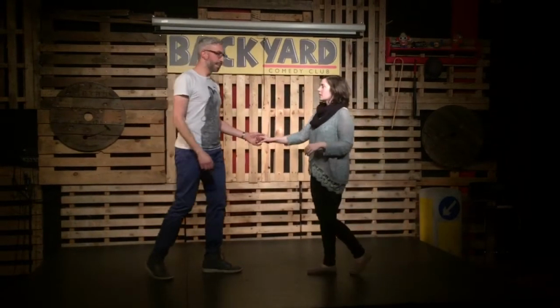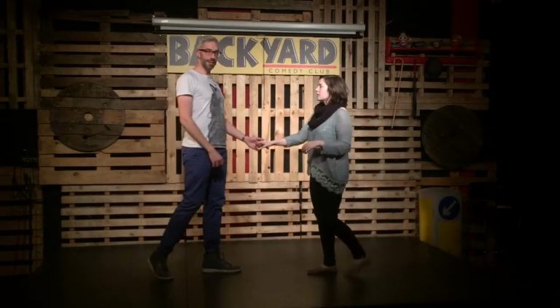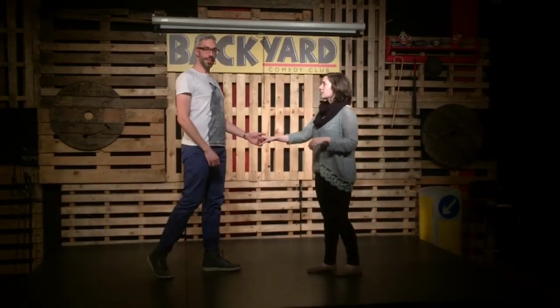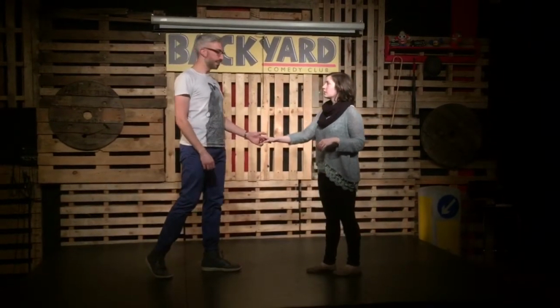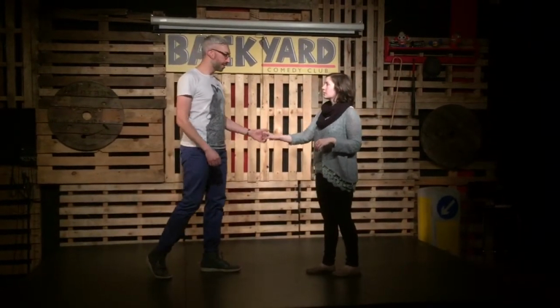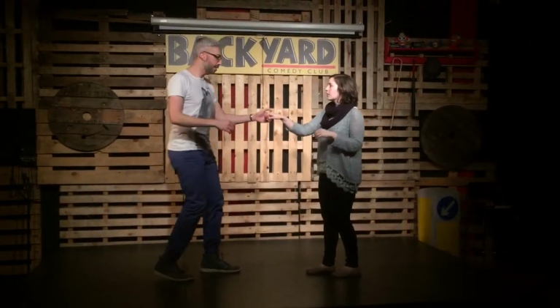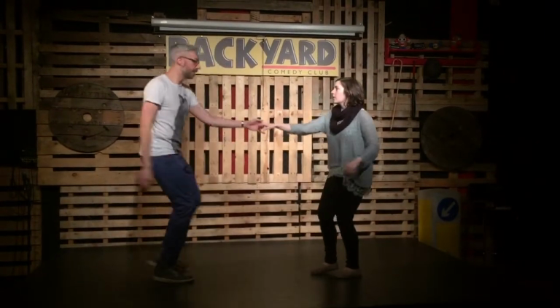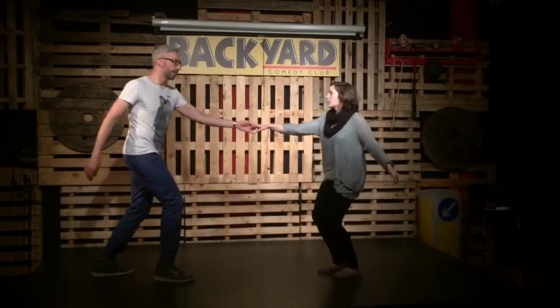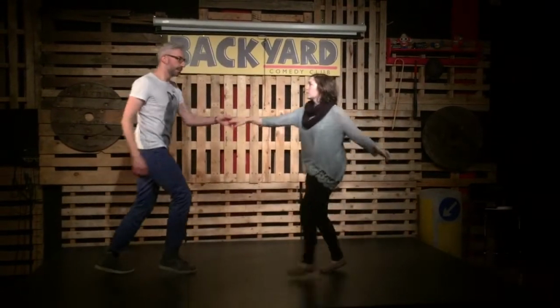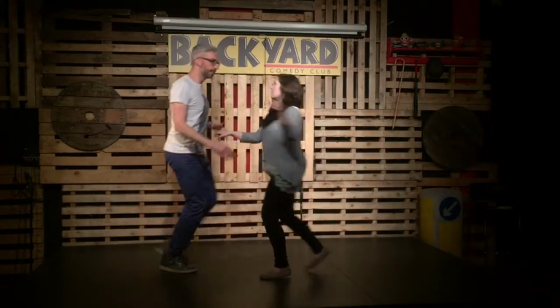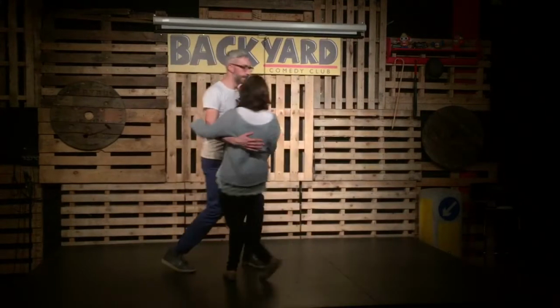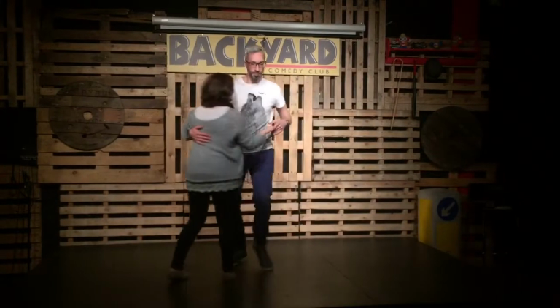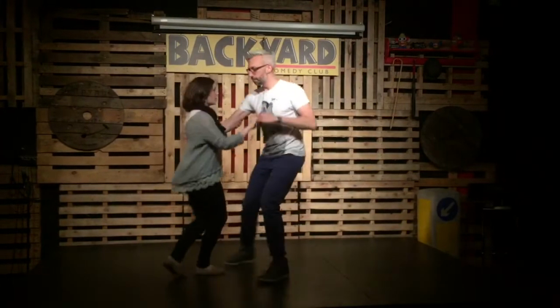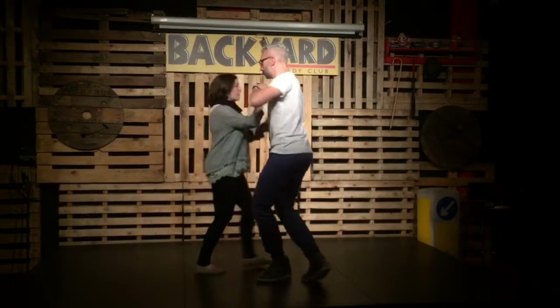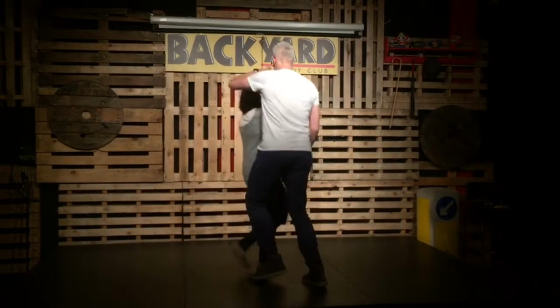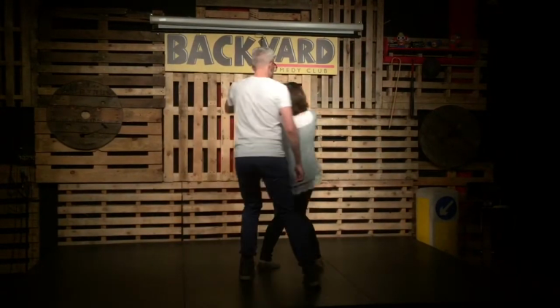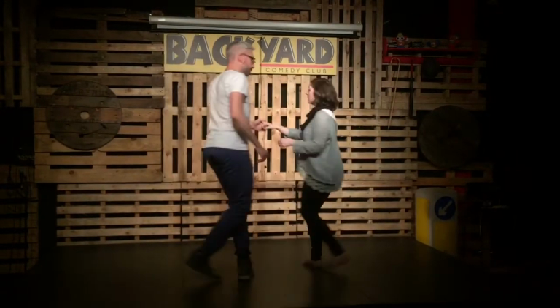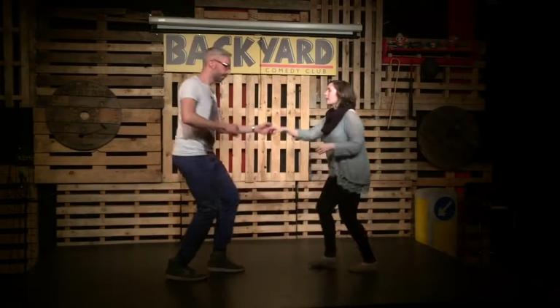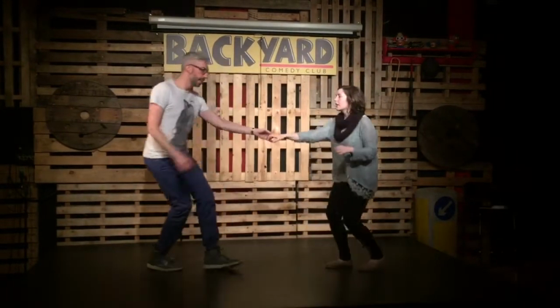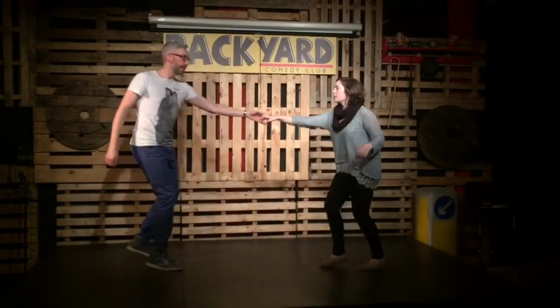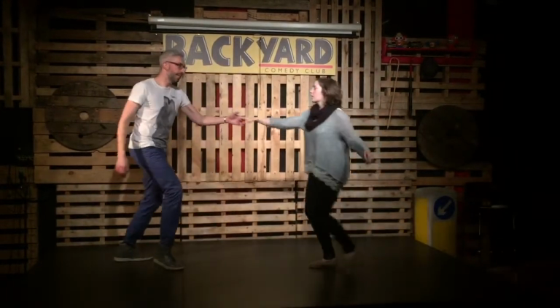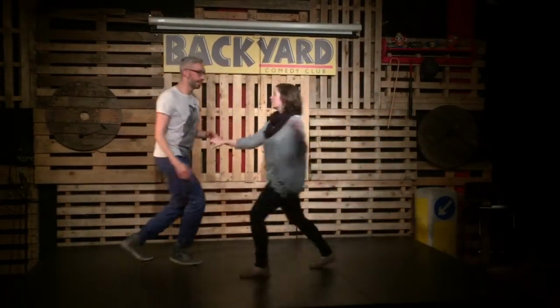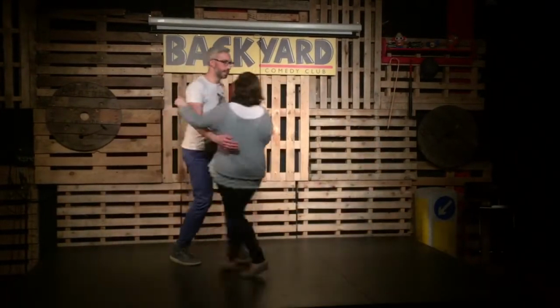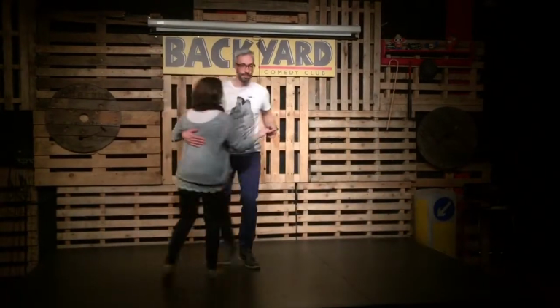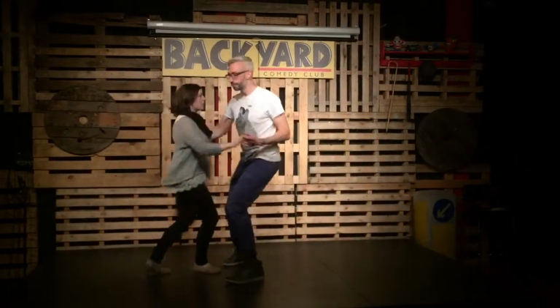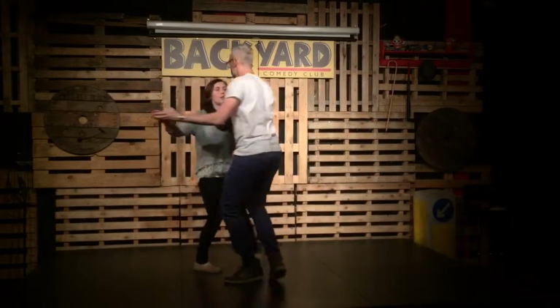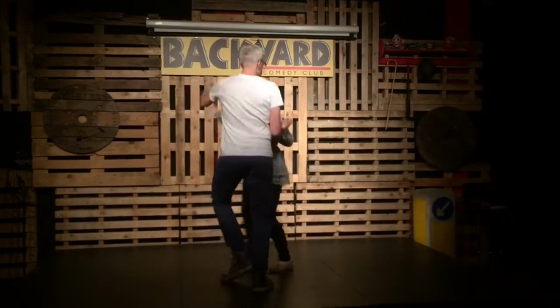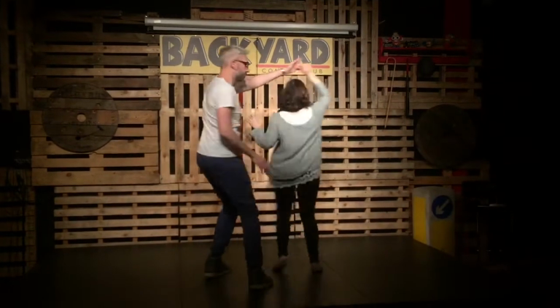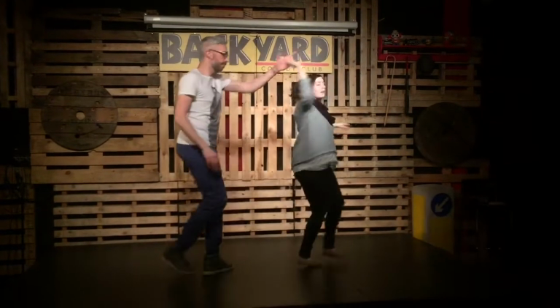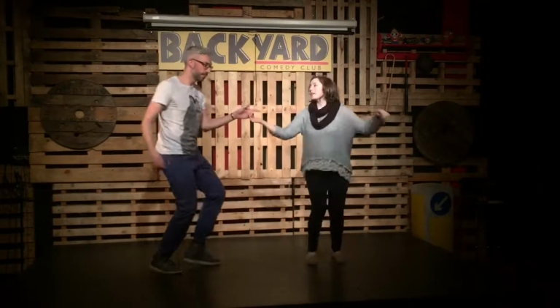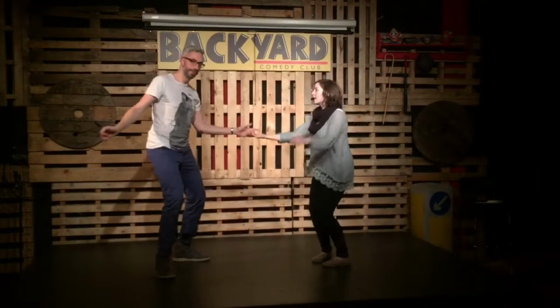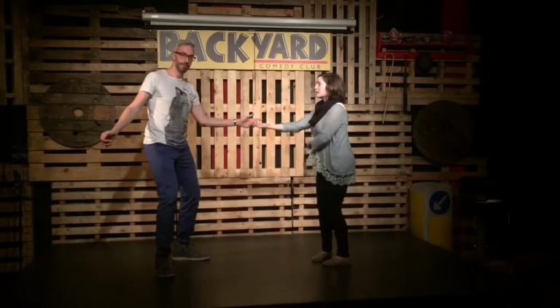And then we did outside and inside turns. This is an inside turn. And this is an outside turn. Three, four, five, six, seven, eight.